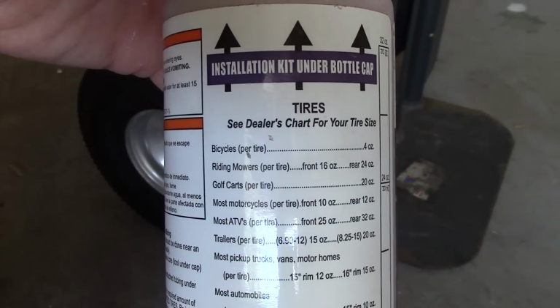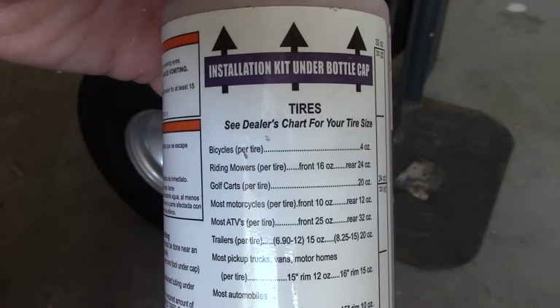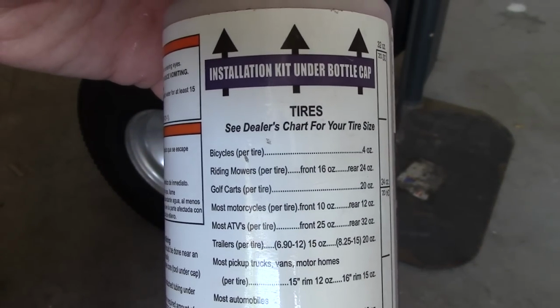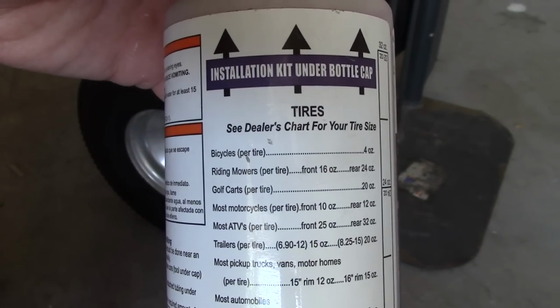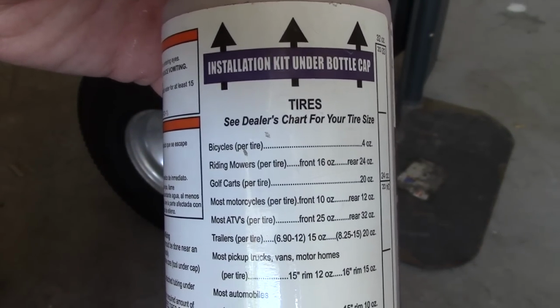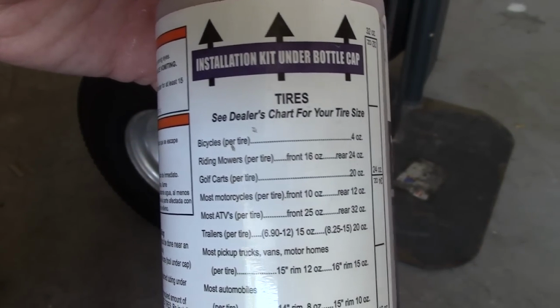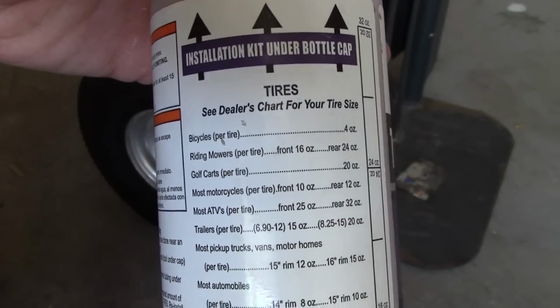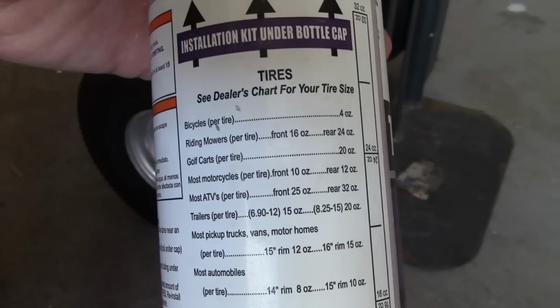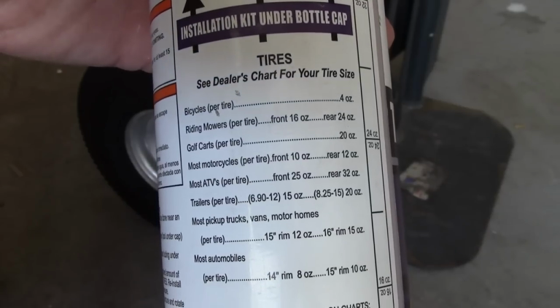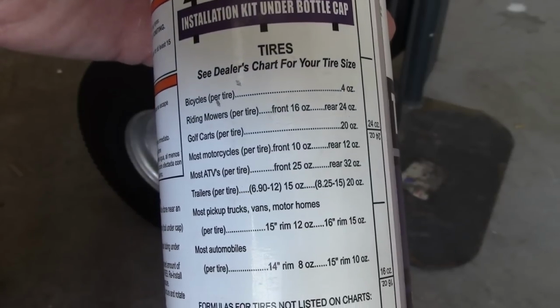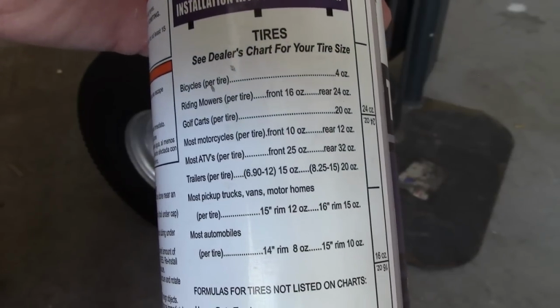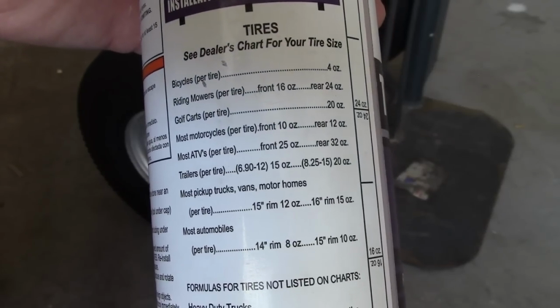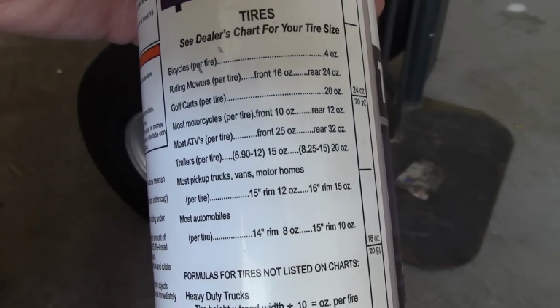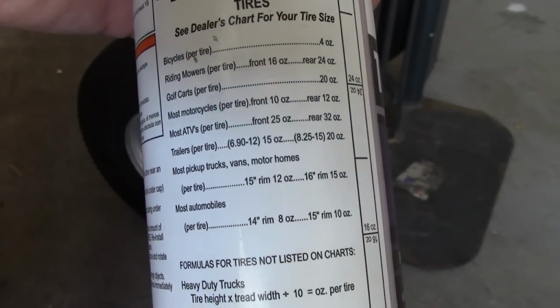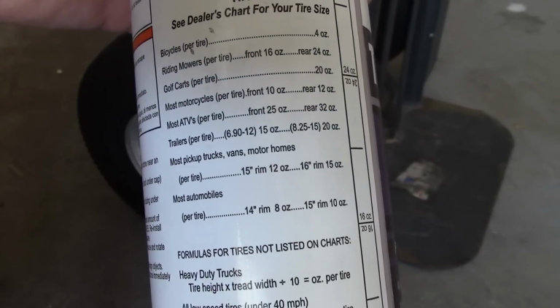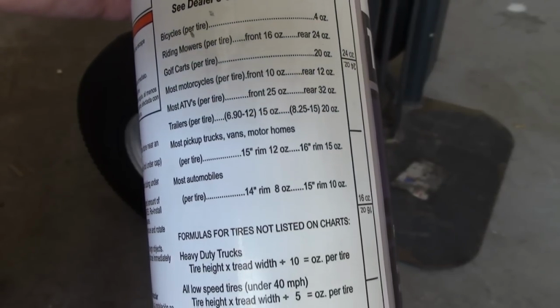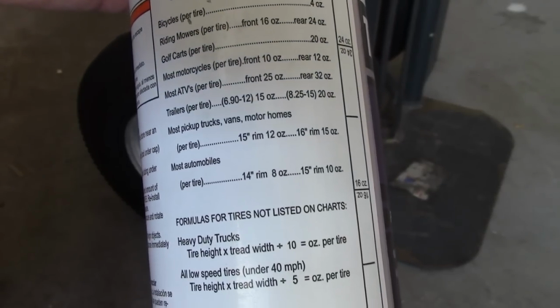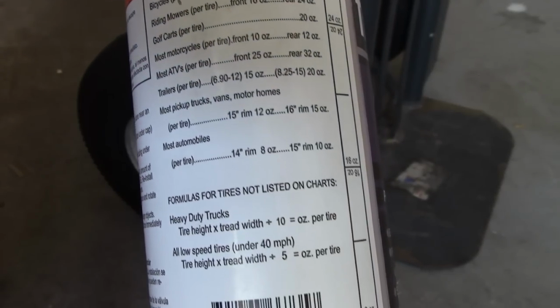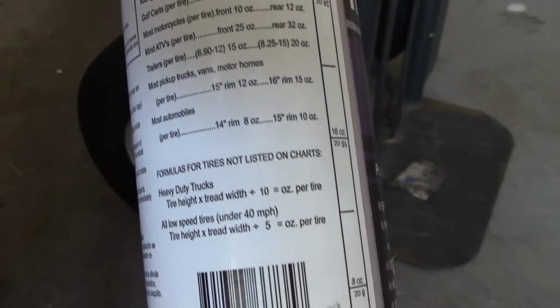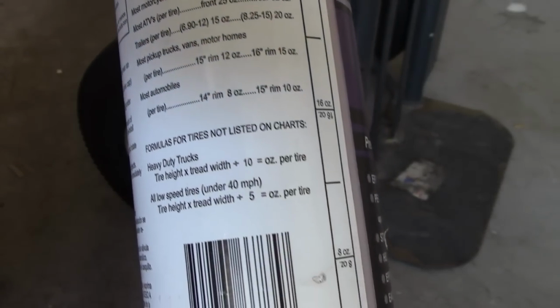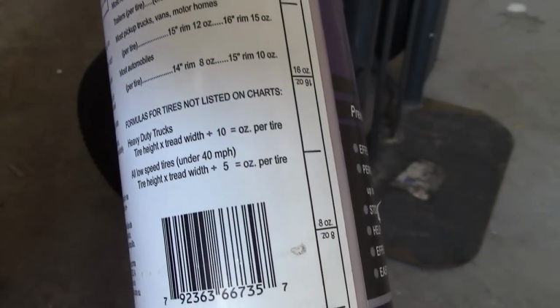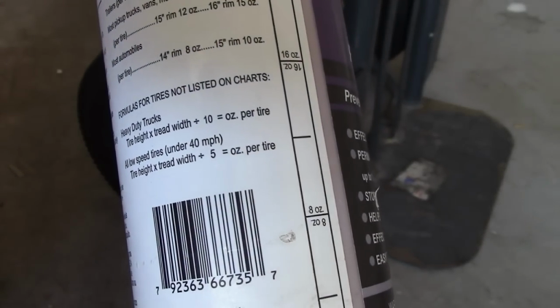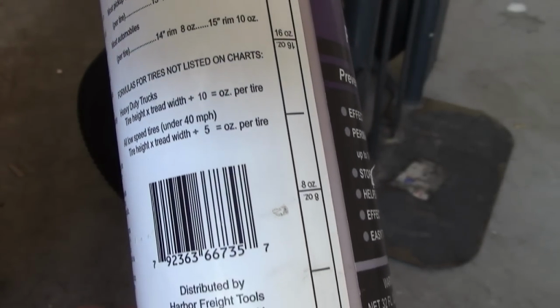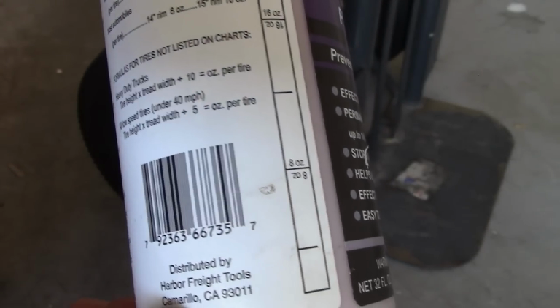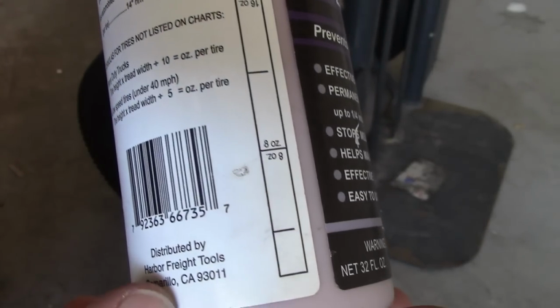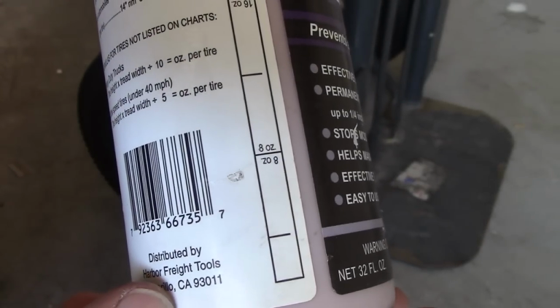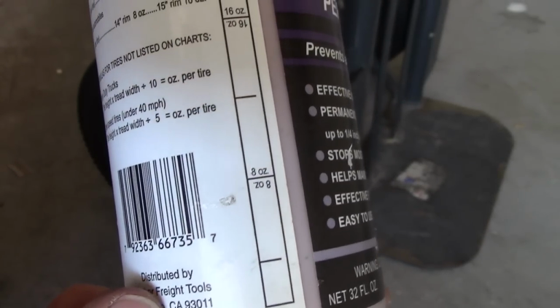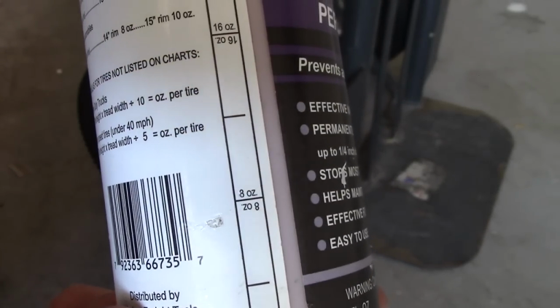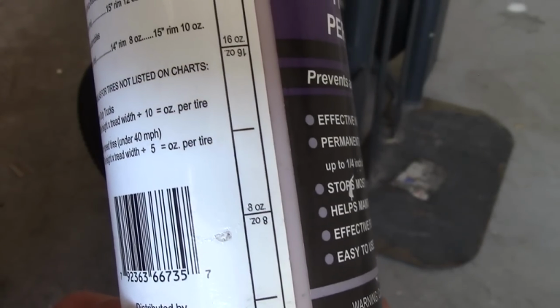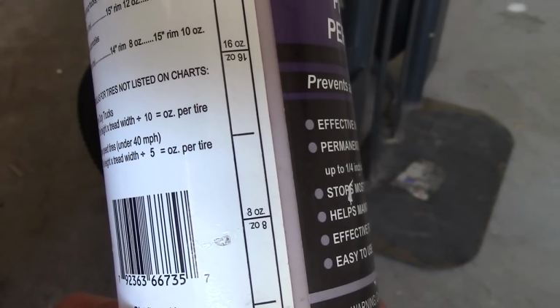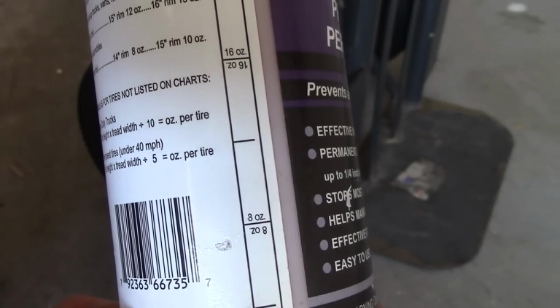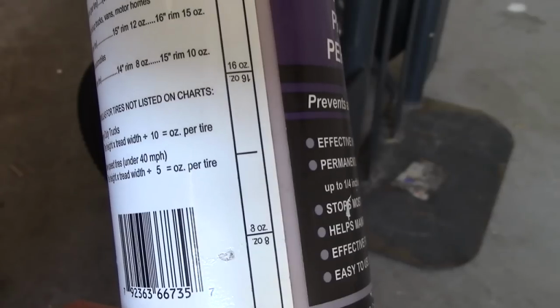Especially for high speed tires, you're going to want to be careful and make sure it's the right amount. And there's a gauge as well so you can see how much you put in, which is really helpful.